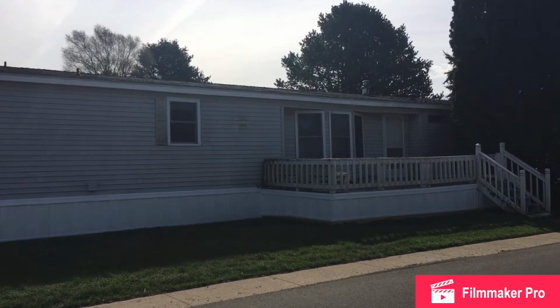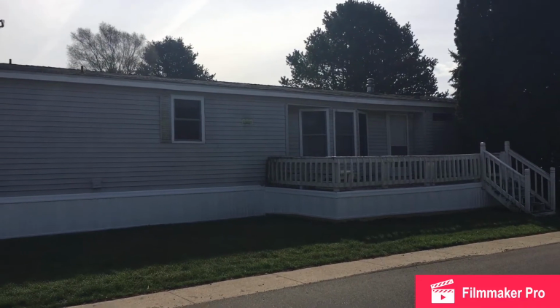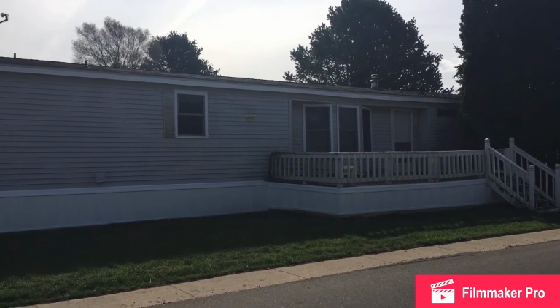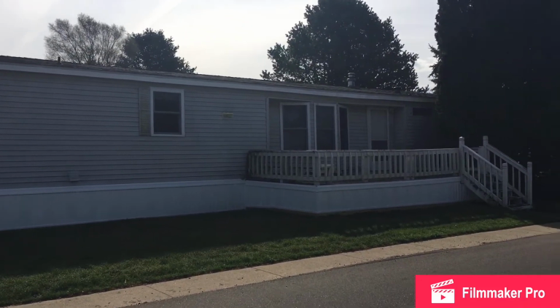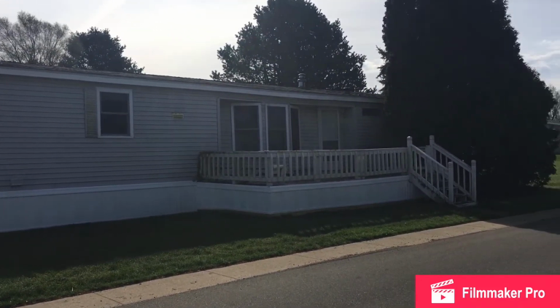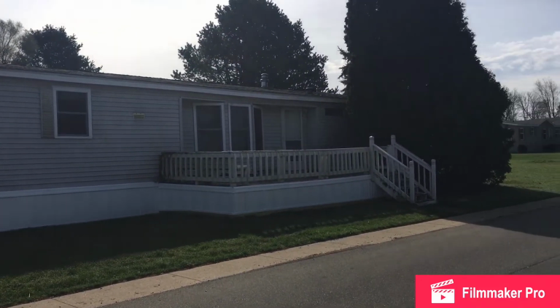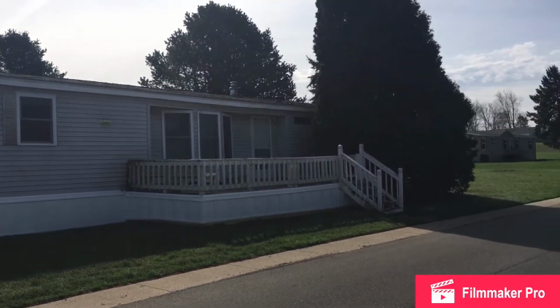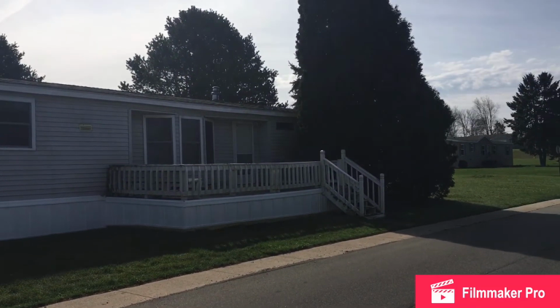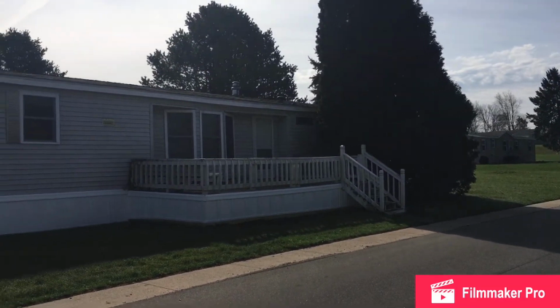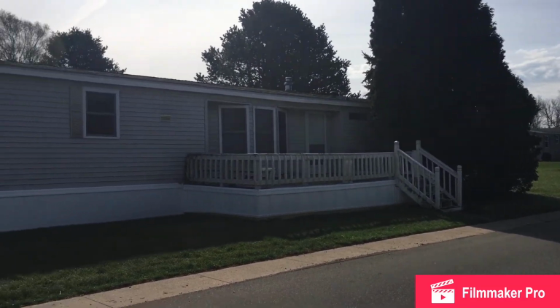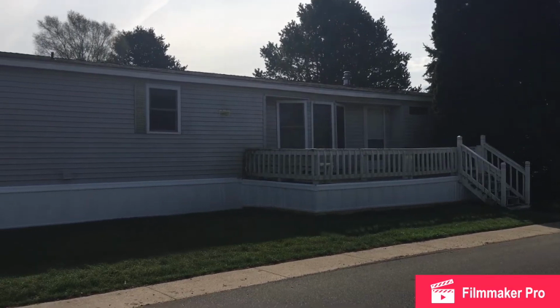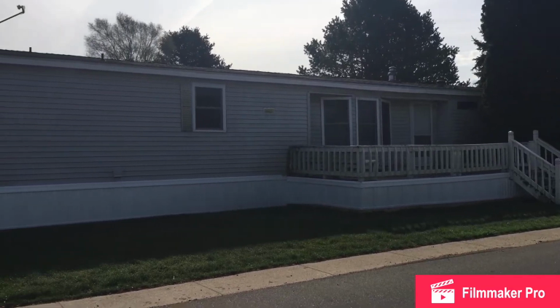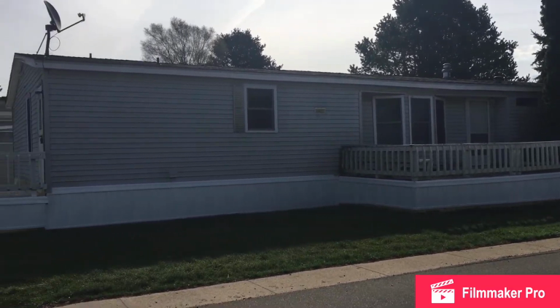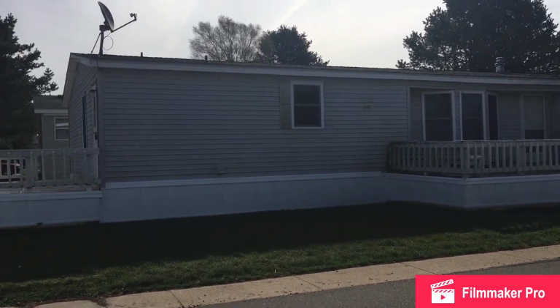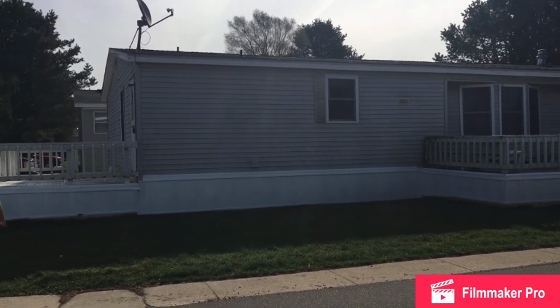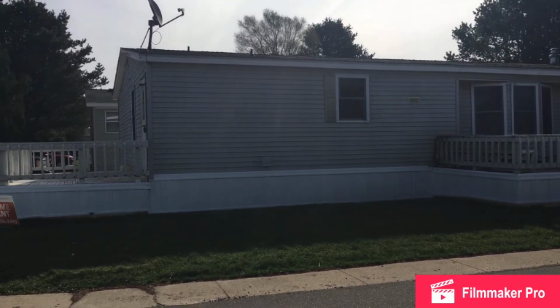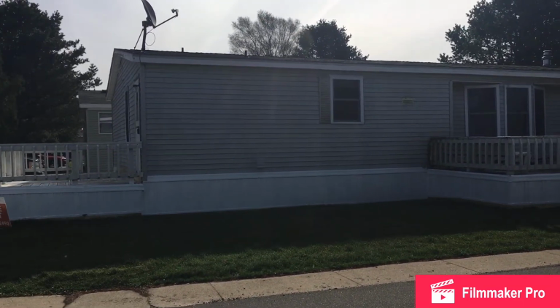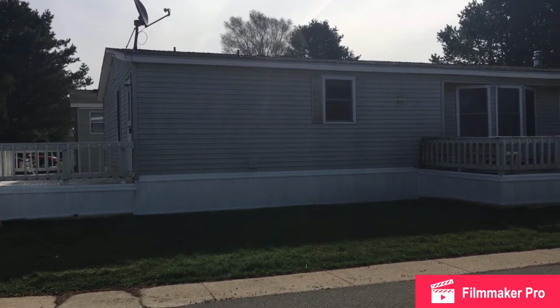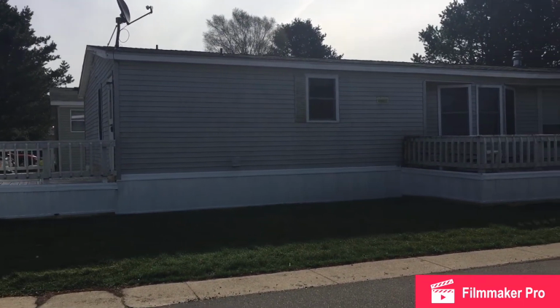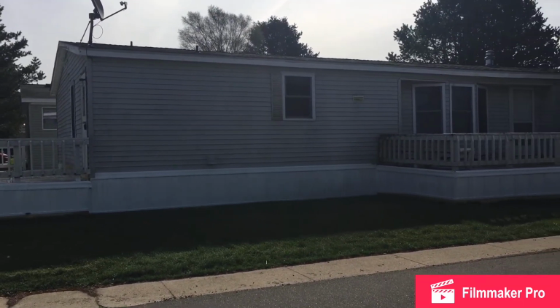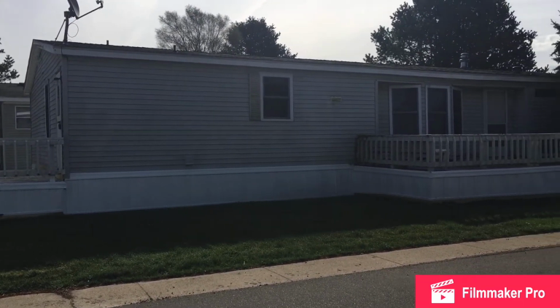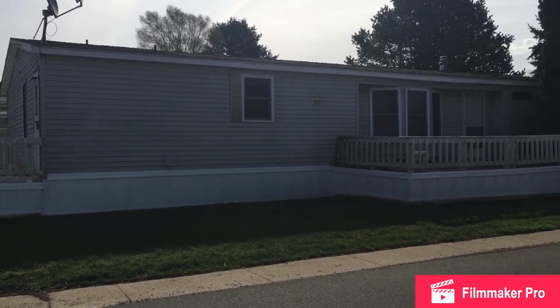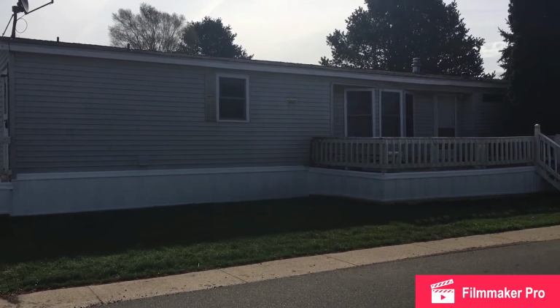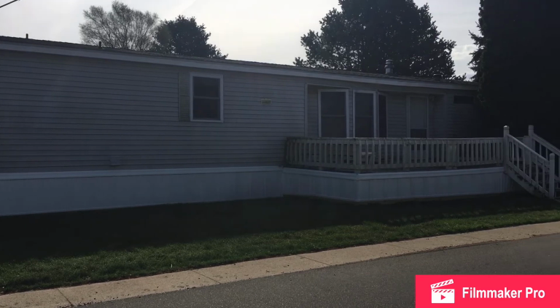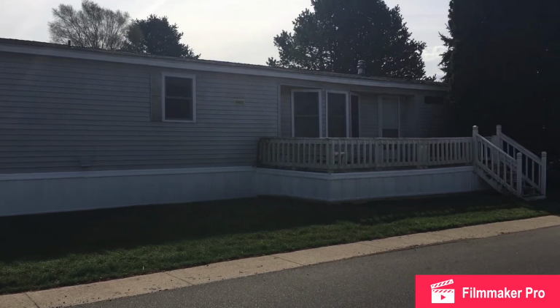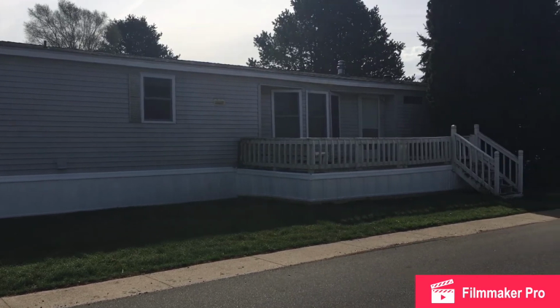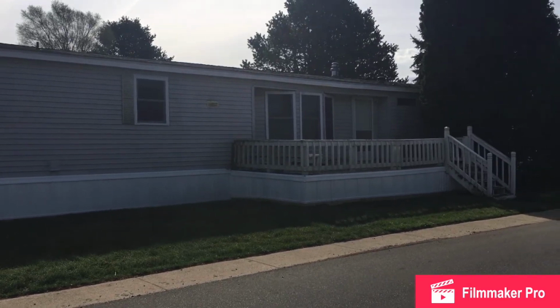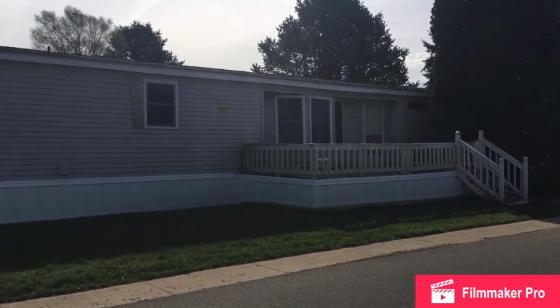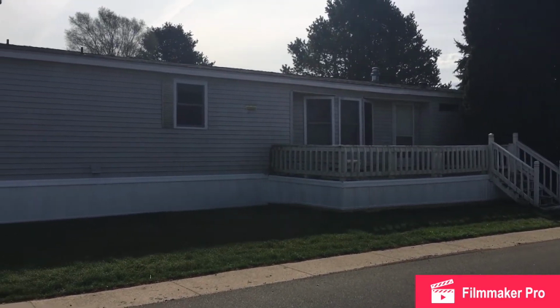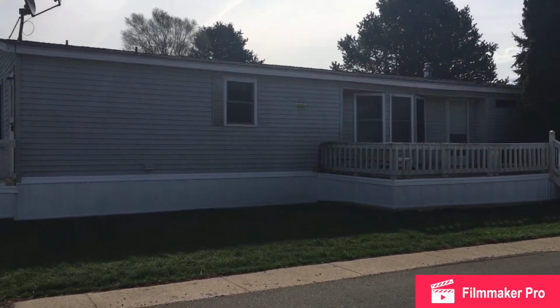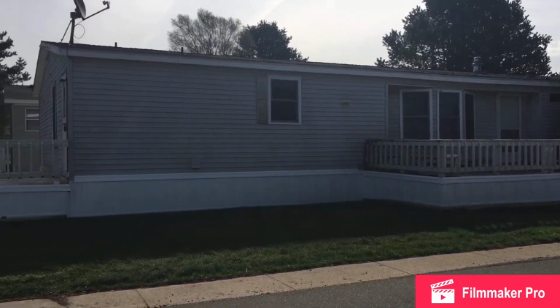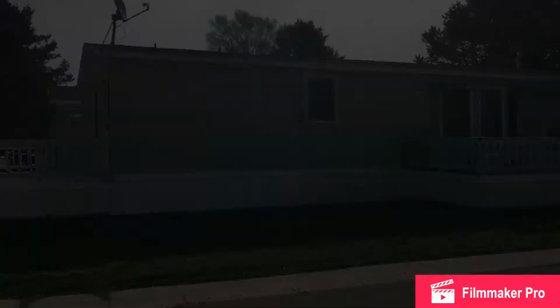Good morning and welcome to this three-bedroom, two-bath home that is for rent here at Pine View, a premier four-leaf property. As you can see it's got two great porches, one on the front and one on the side. They will be repainted, so let's go ahead and take a look inside.